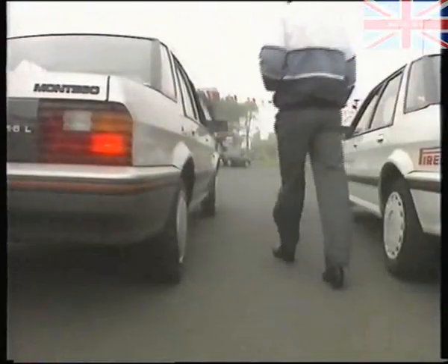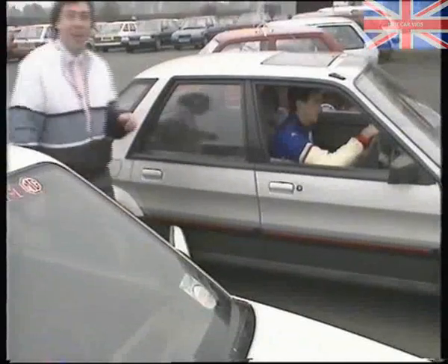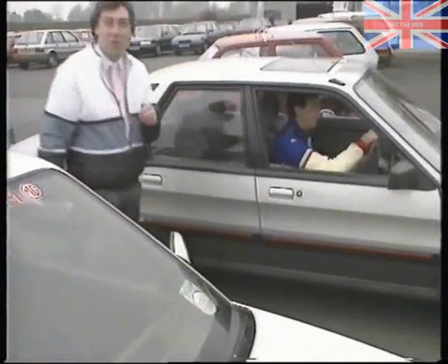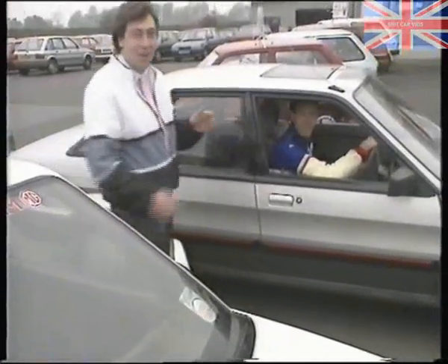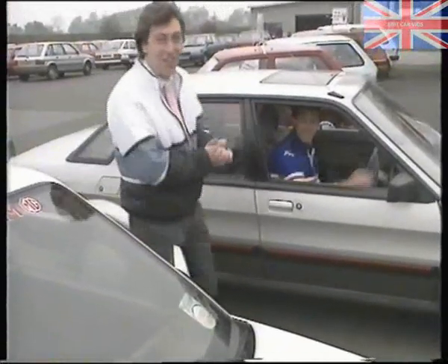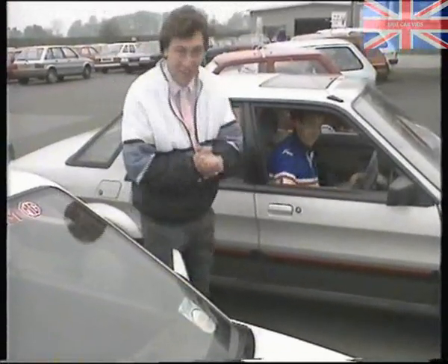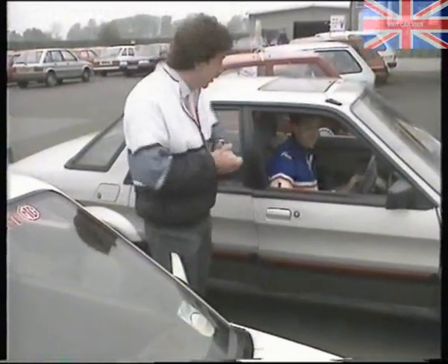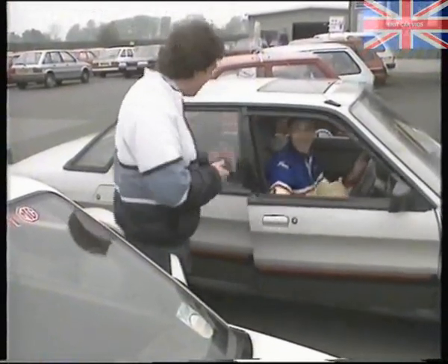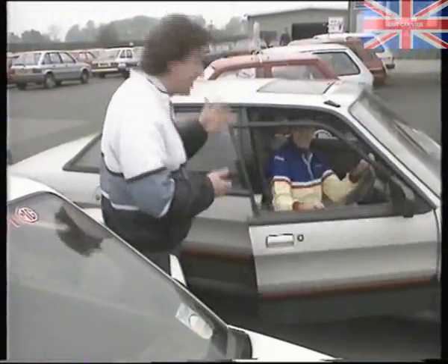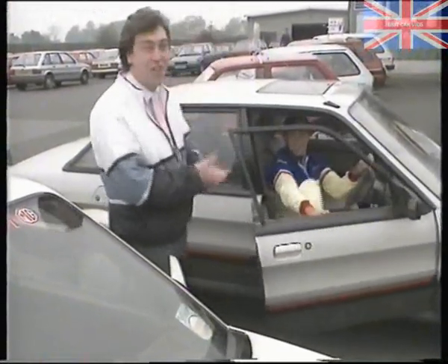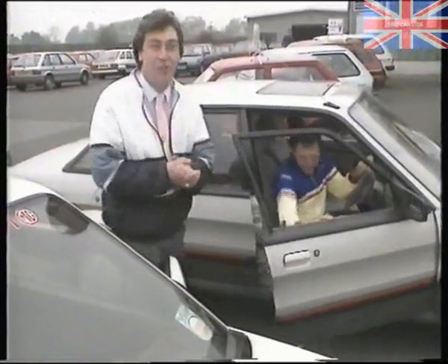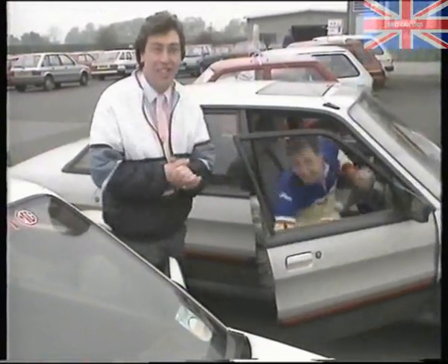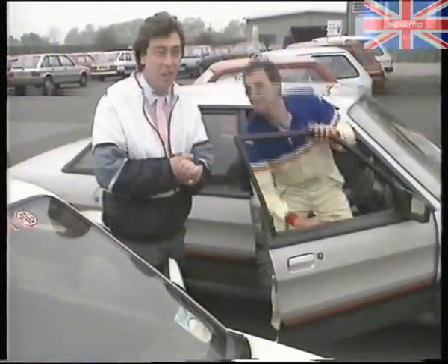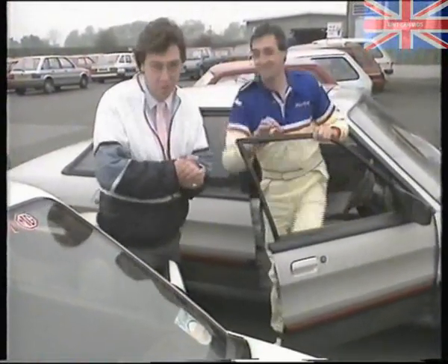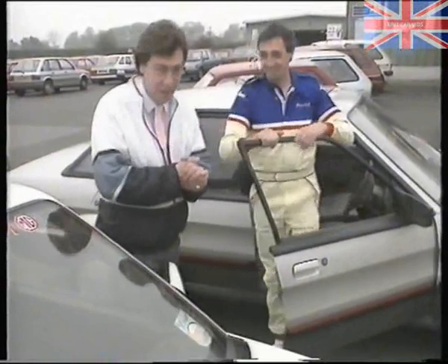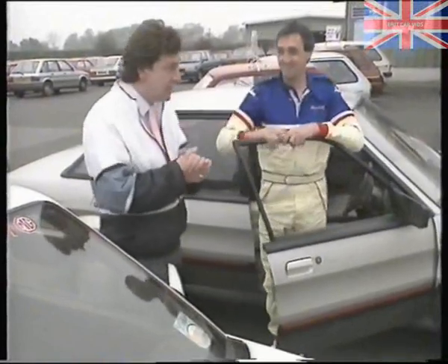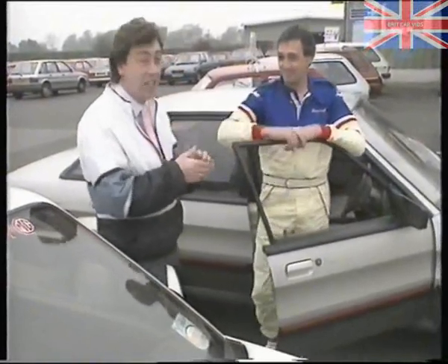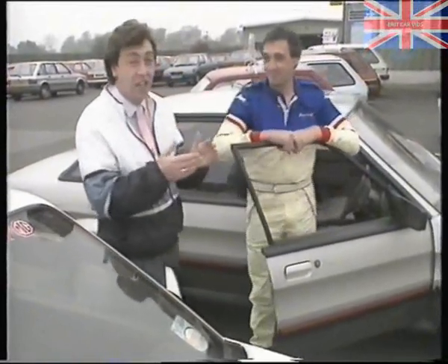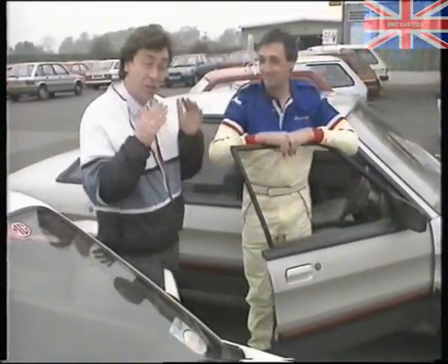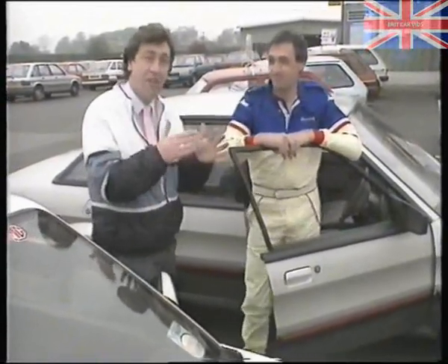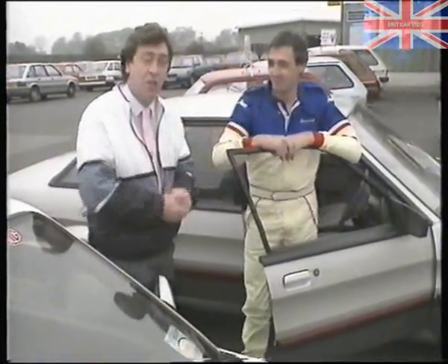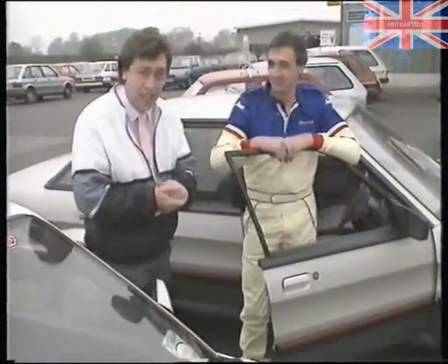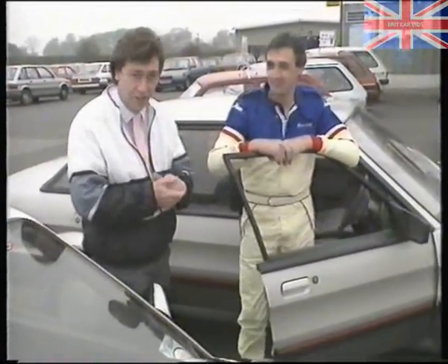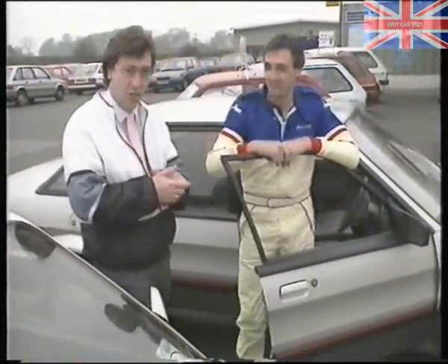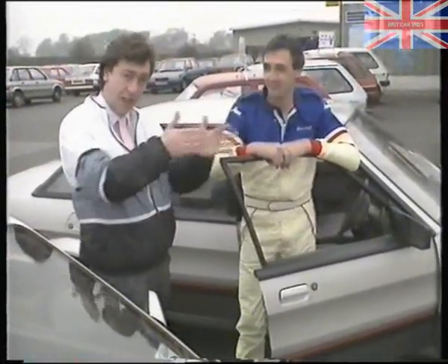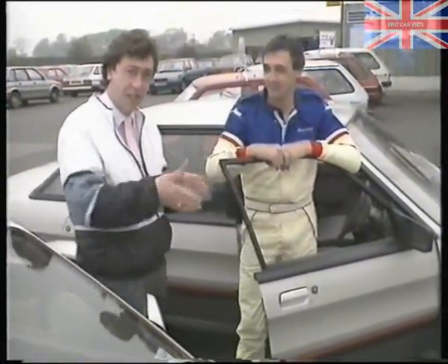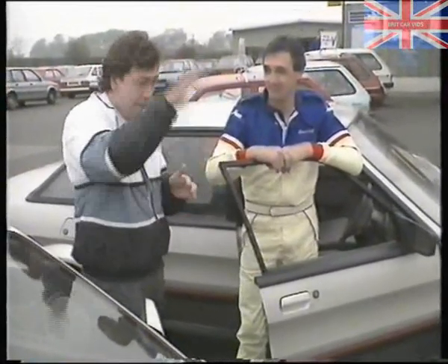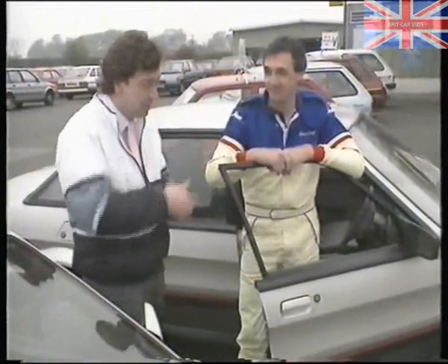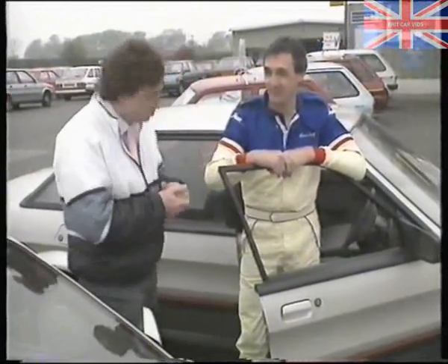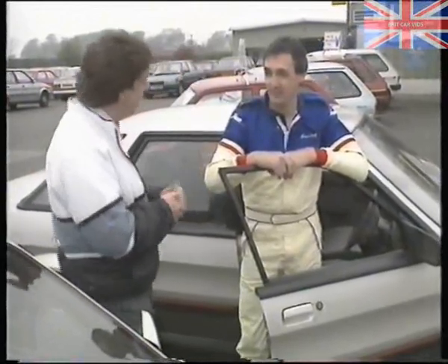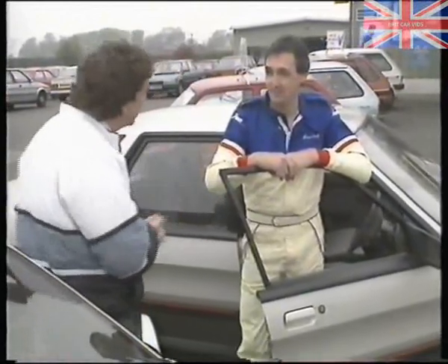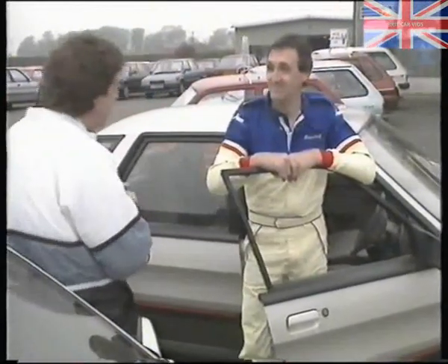I've always wanted my own stunt driver, and I've got one of the best. This is Ross Swift, in case you don't know who Ross is. He does the actual driving on the Montego ad on television, you know, where they get stuck in the car park and twist around. Nice to see you. Morning.